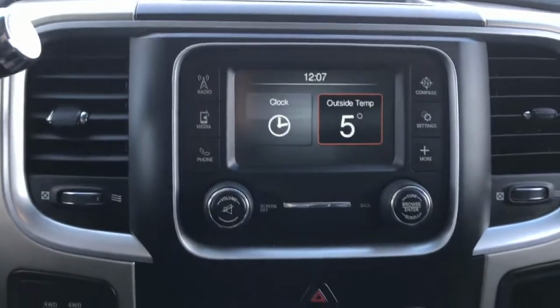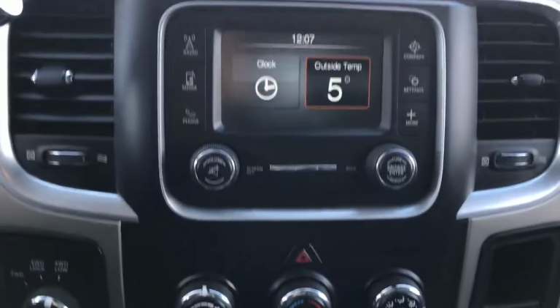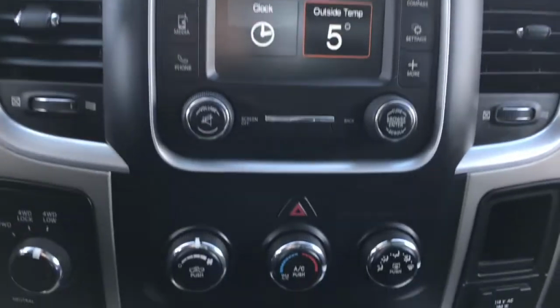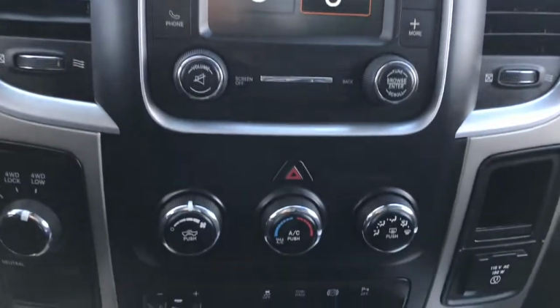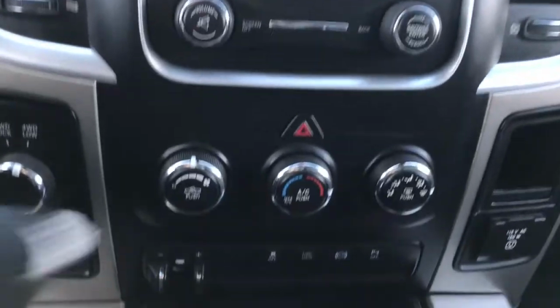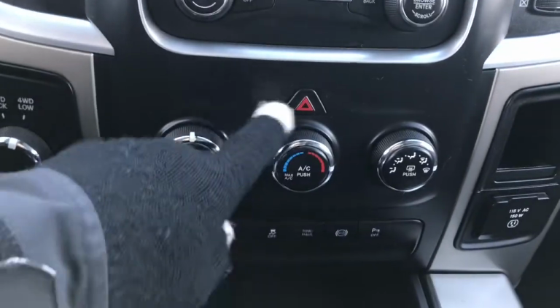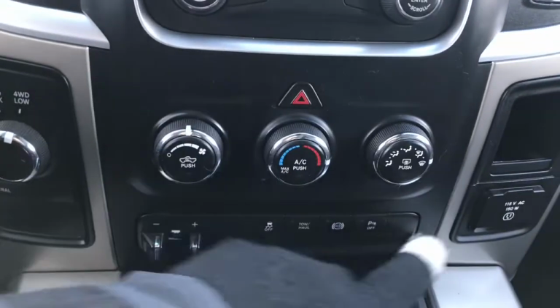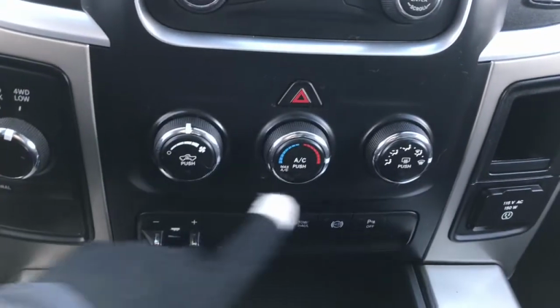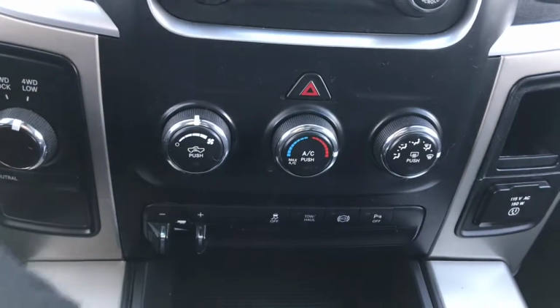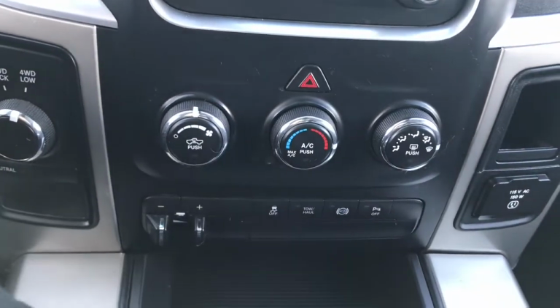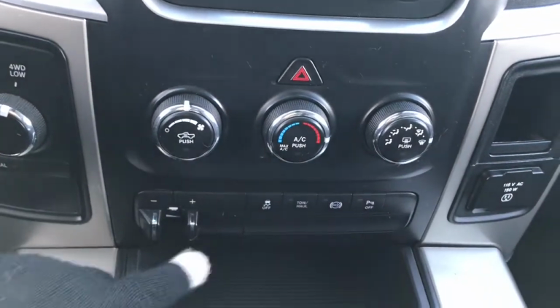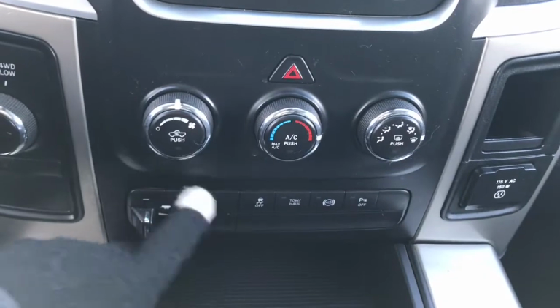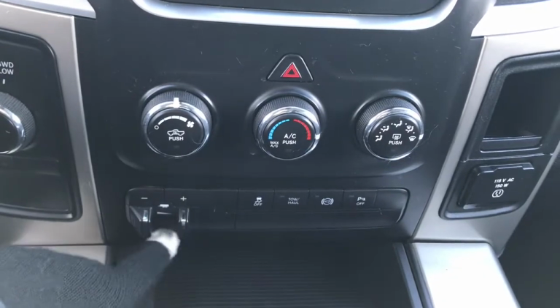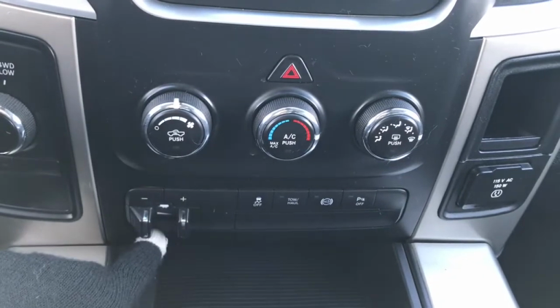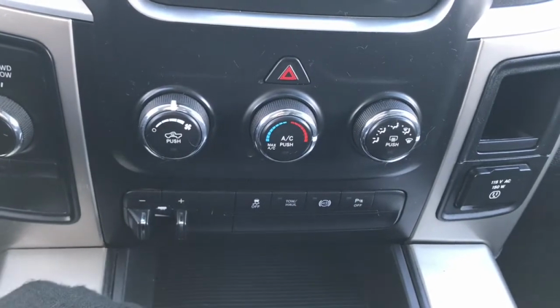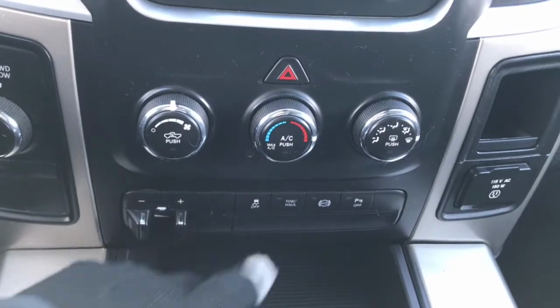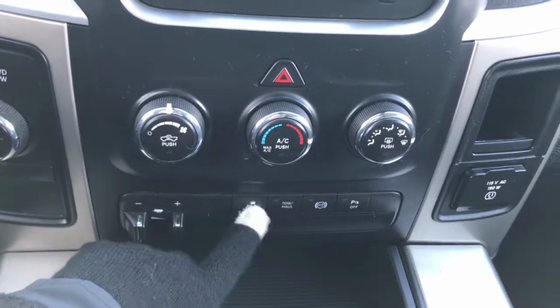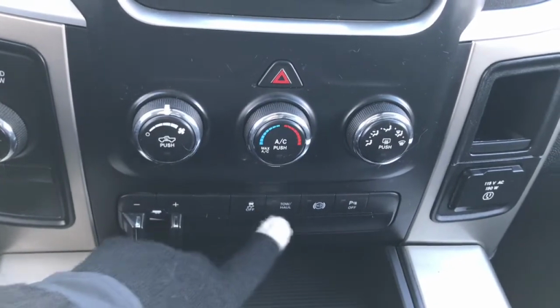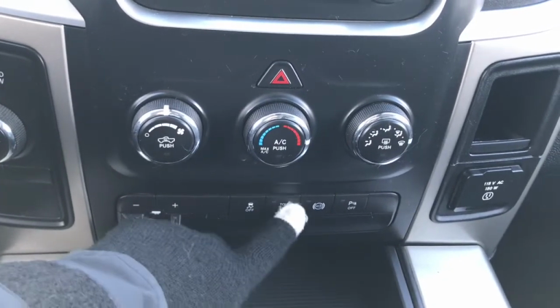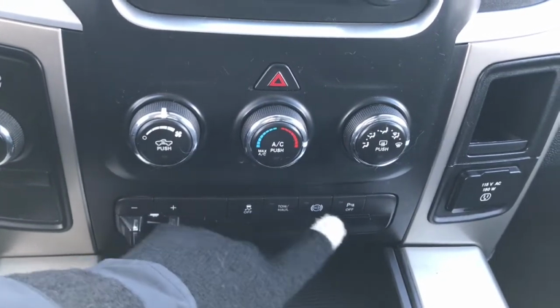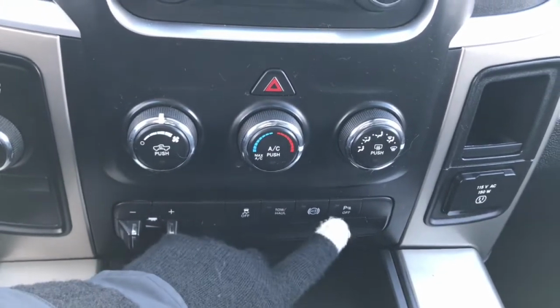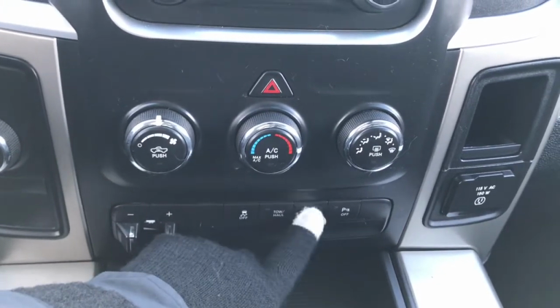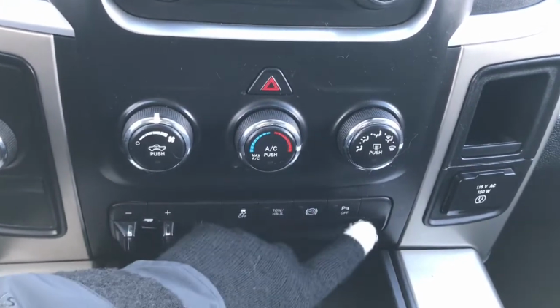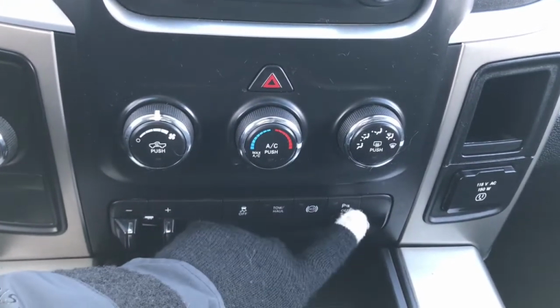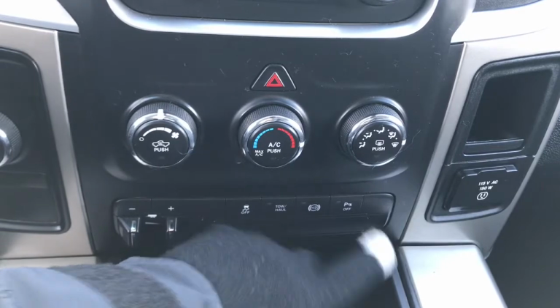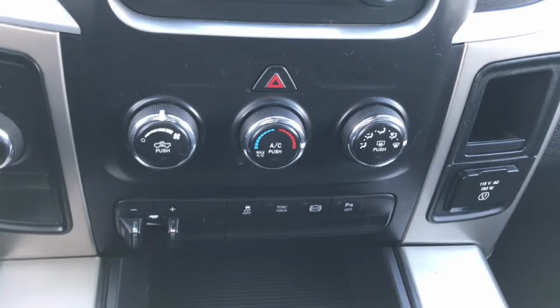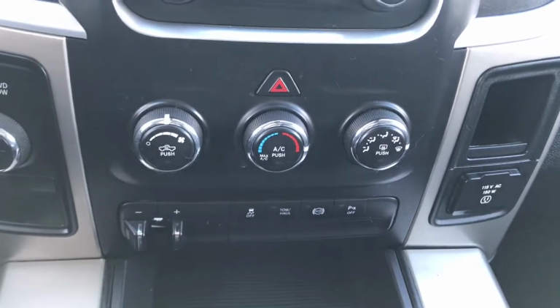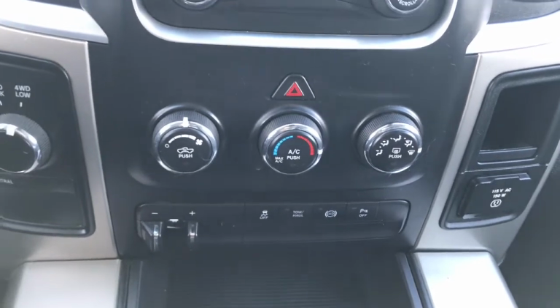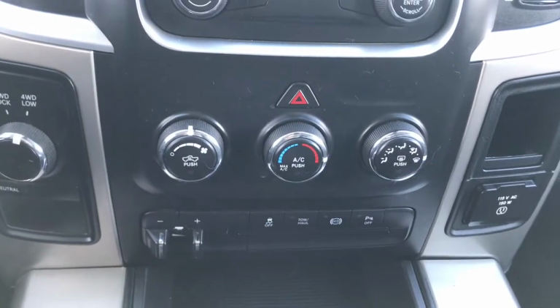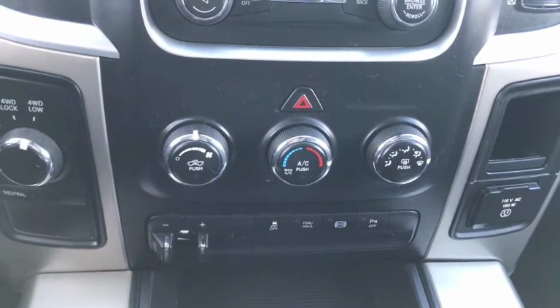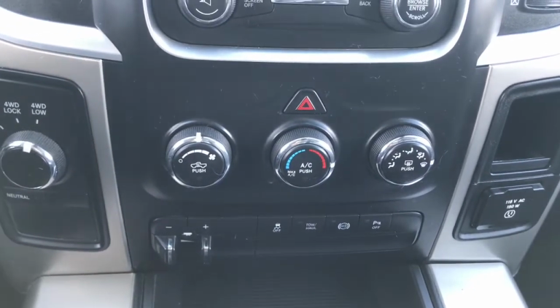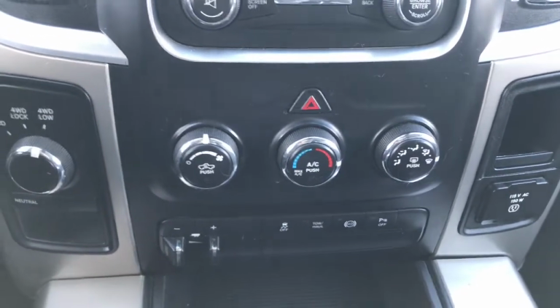A little bit further down here we have your hazard lights, your climate control features, your factory trailer brake controller, your traction control, tow, your exhaust brake, as well as your parking sensors on the rear which you can turn off if you wish to do so.